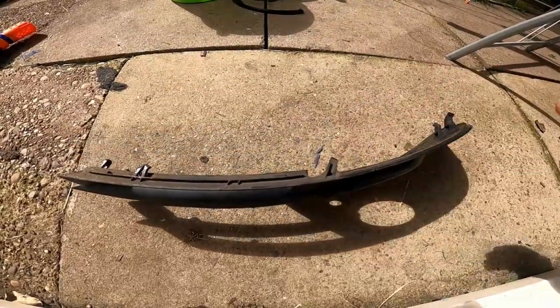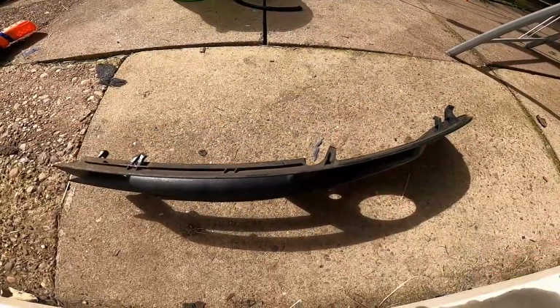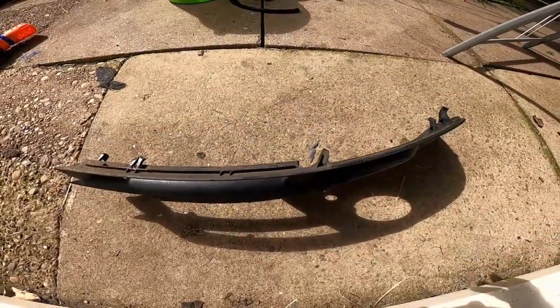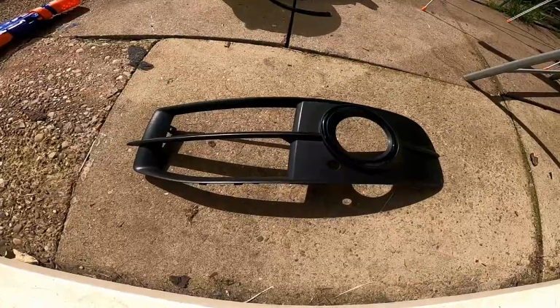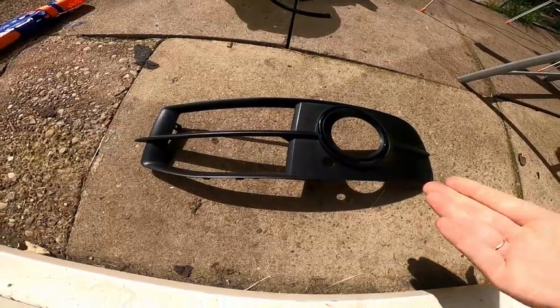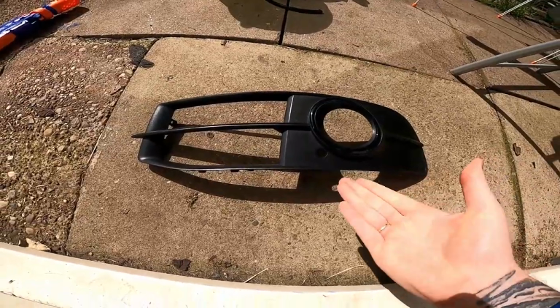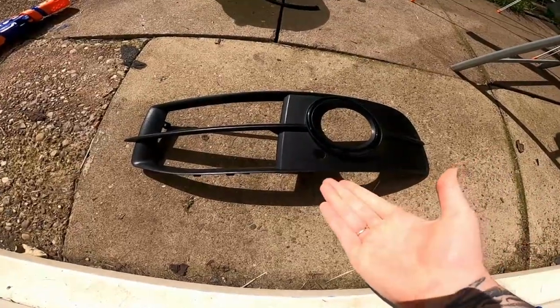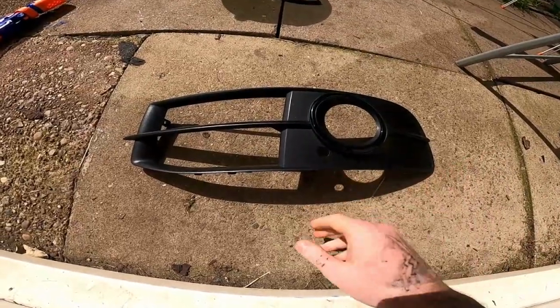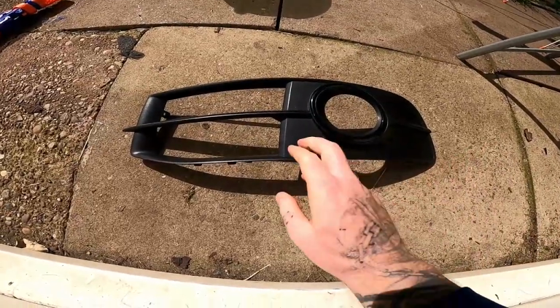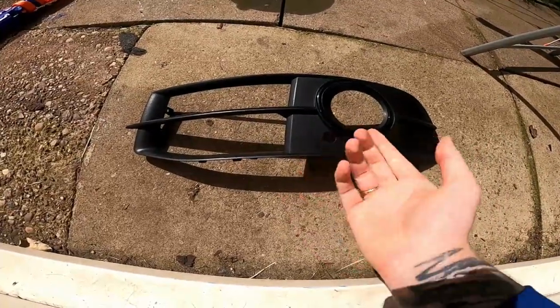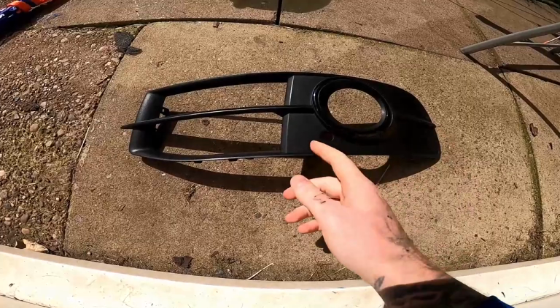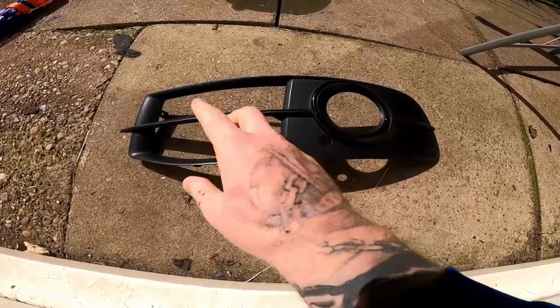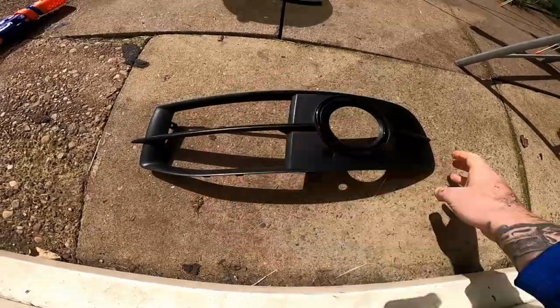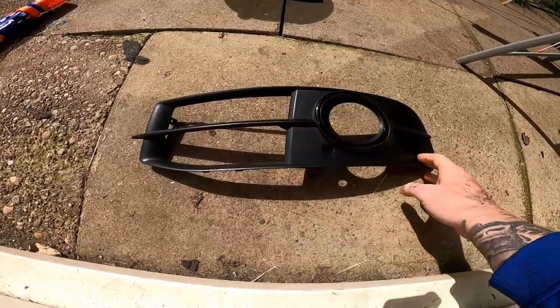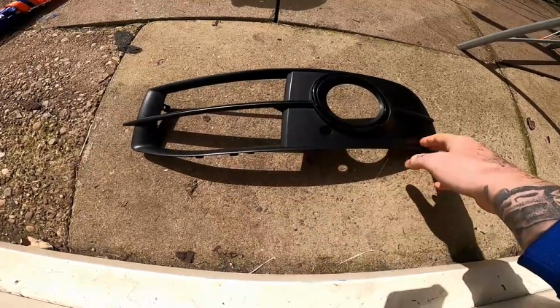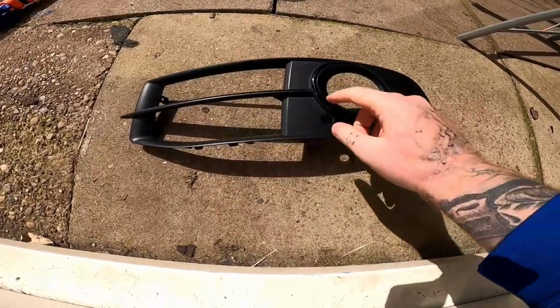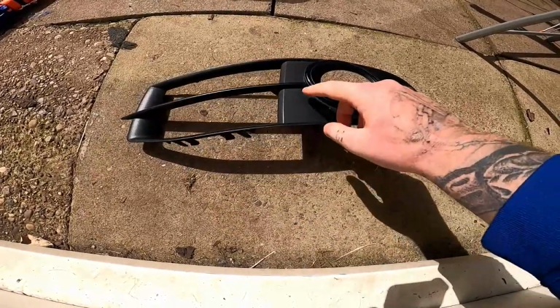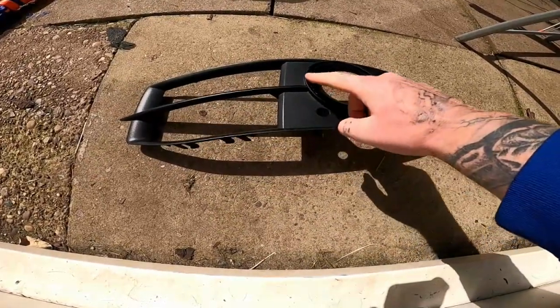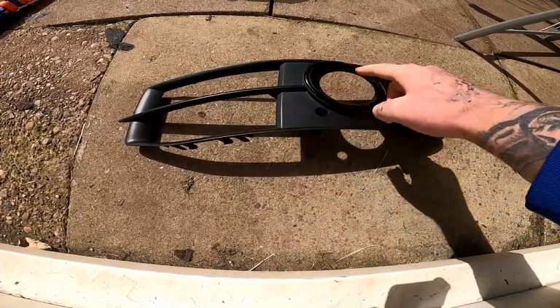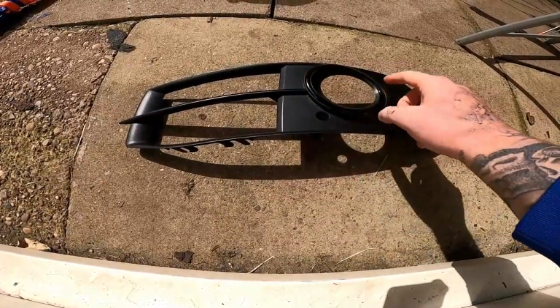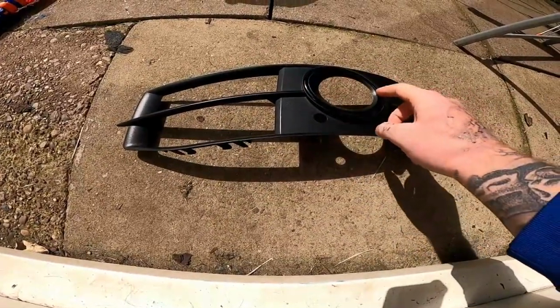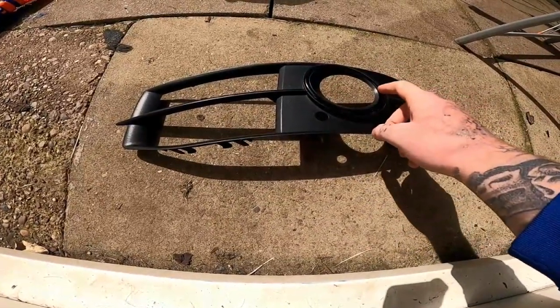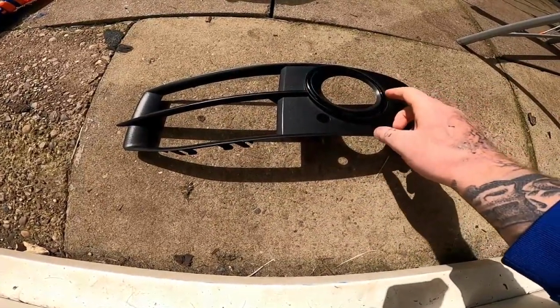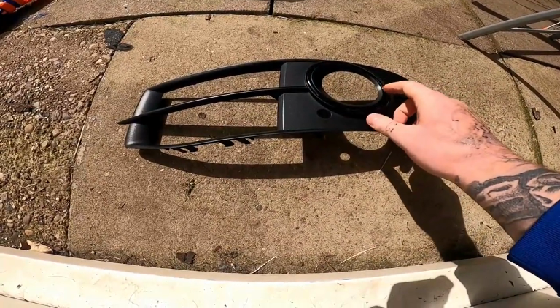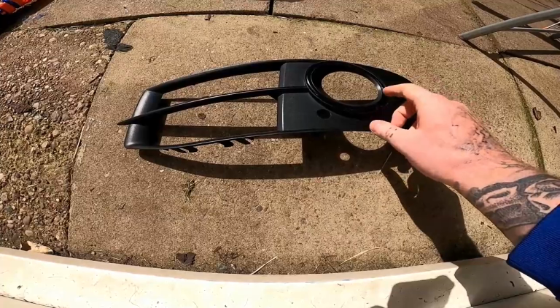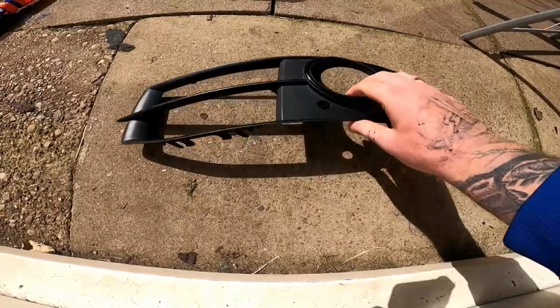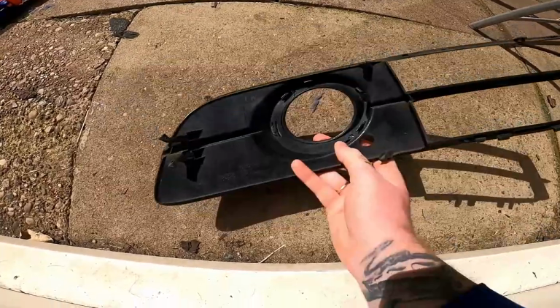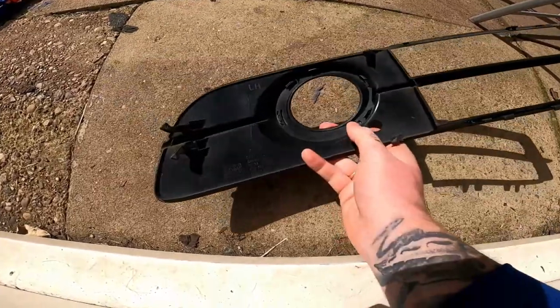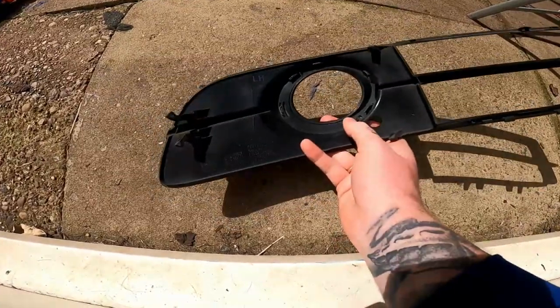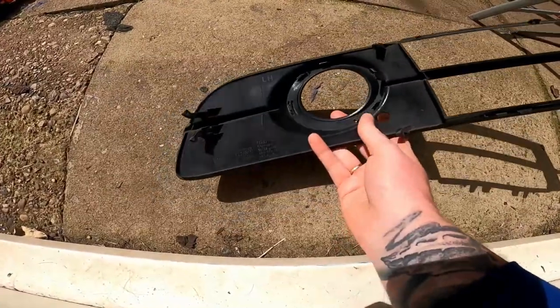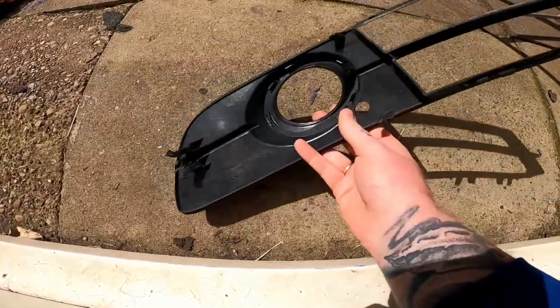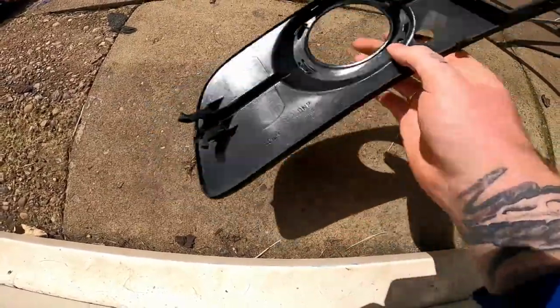Okay so this is what we're dealing with - you've got your unpainted plastic here. There's a ring here that was originally chrome but I've wrapped it gloss black. We'll push the tabs out so we can remove the ring.